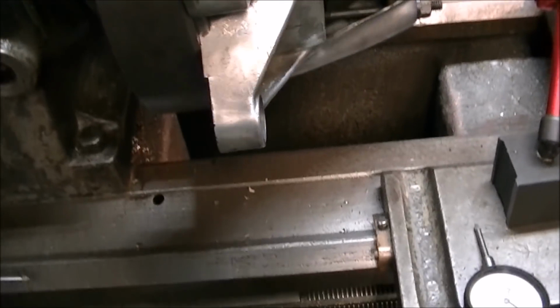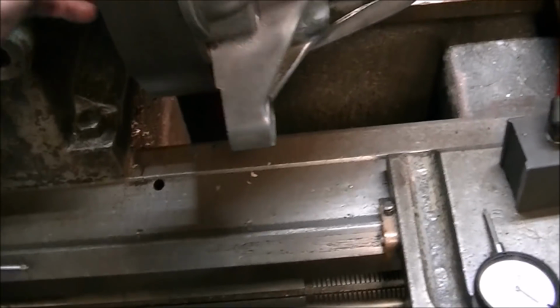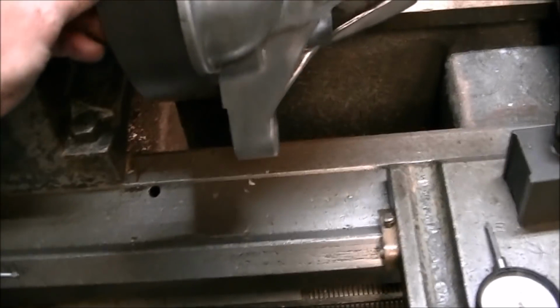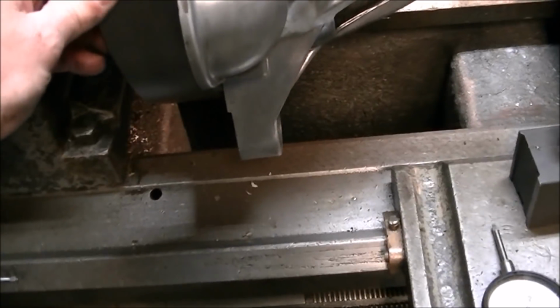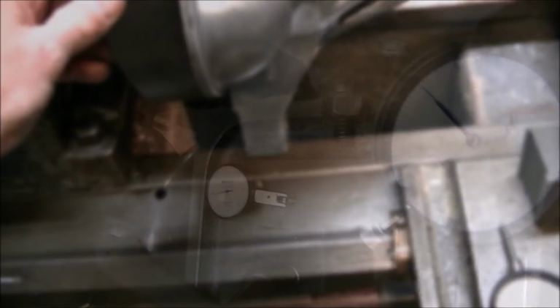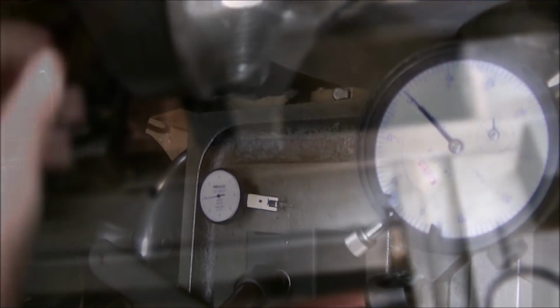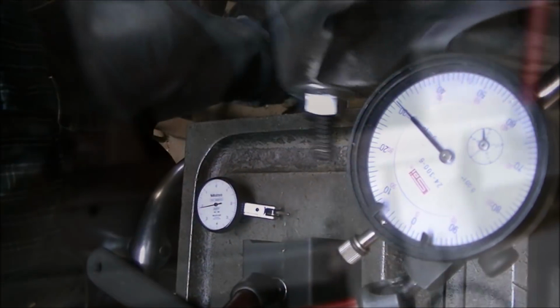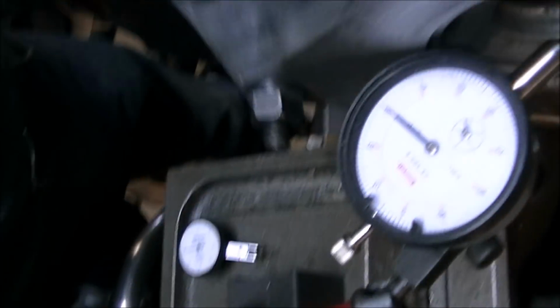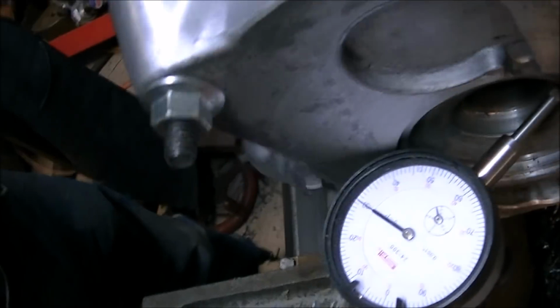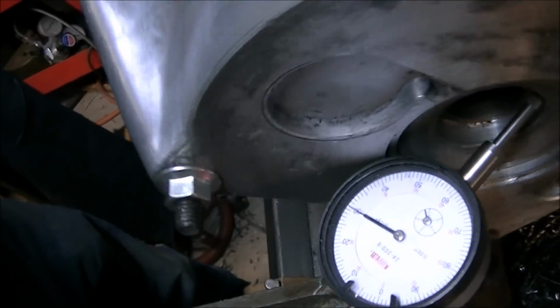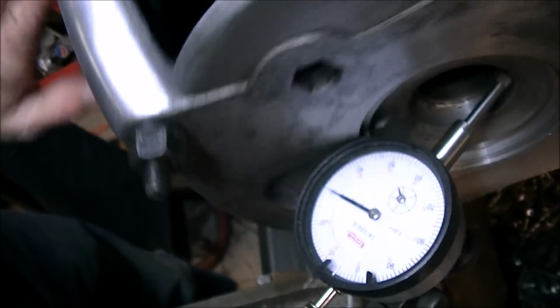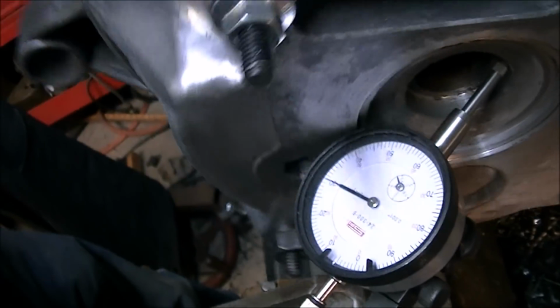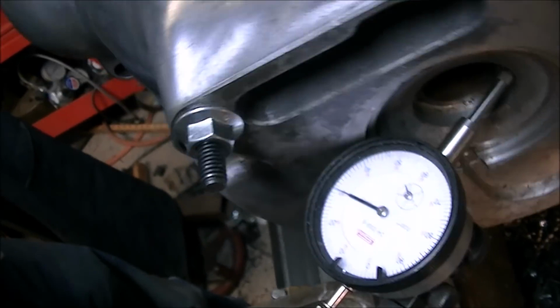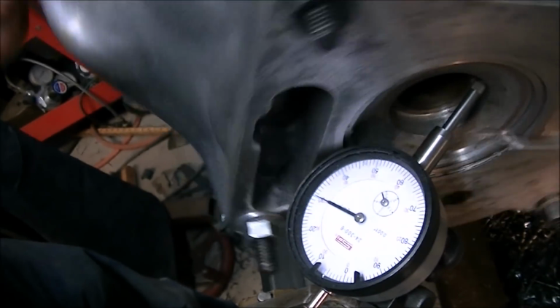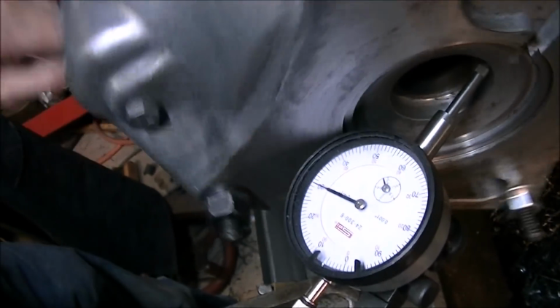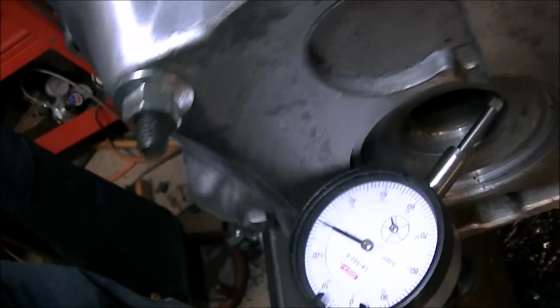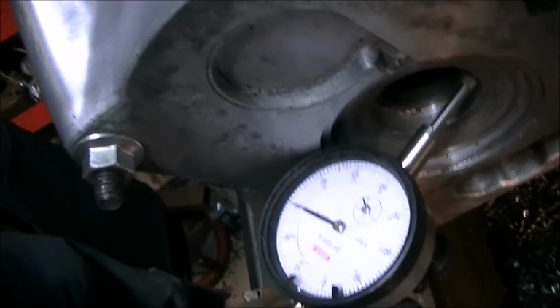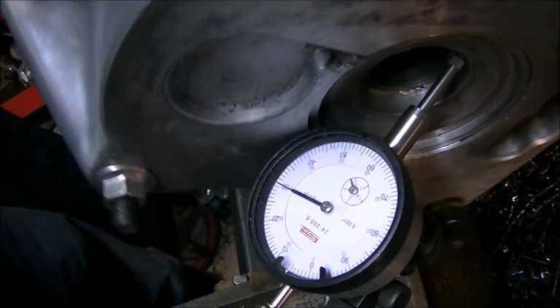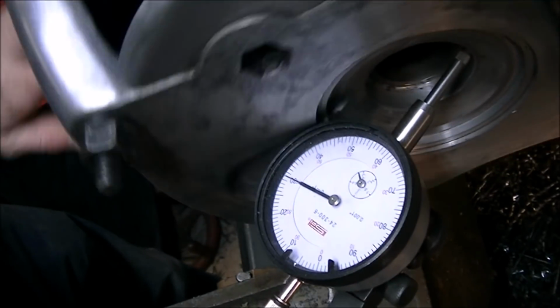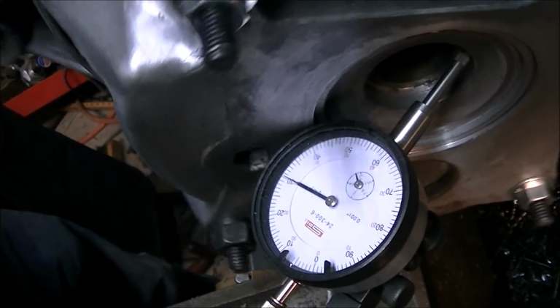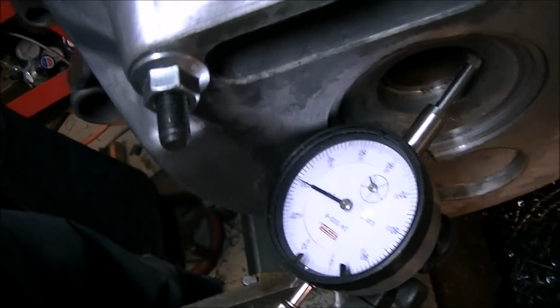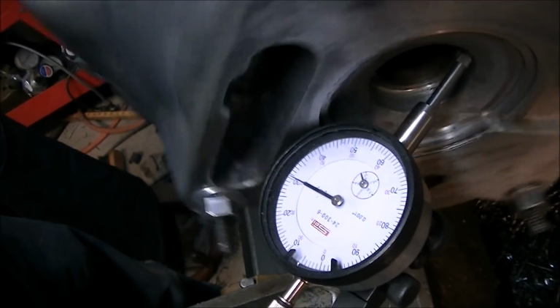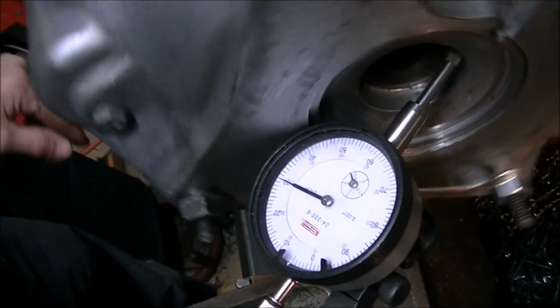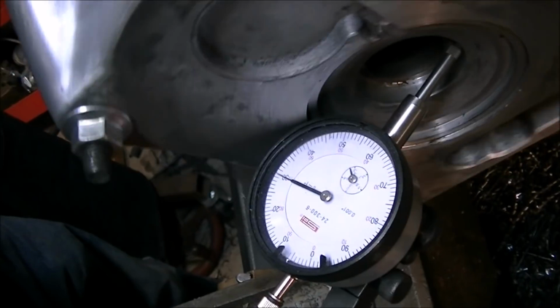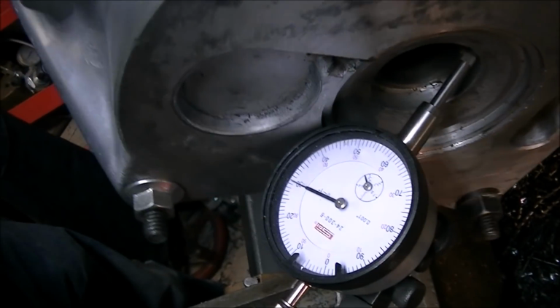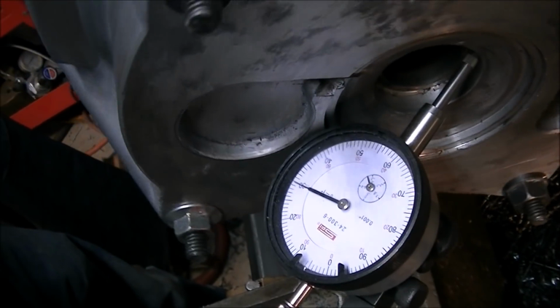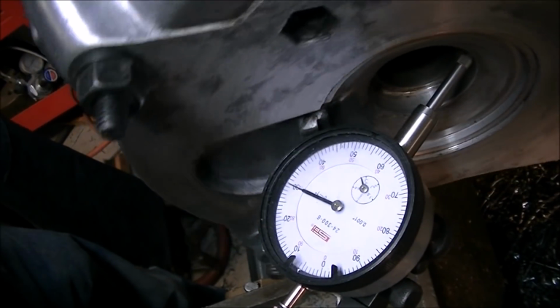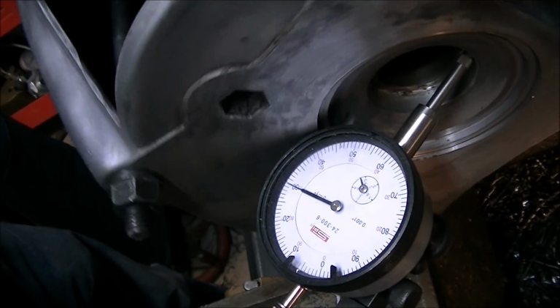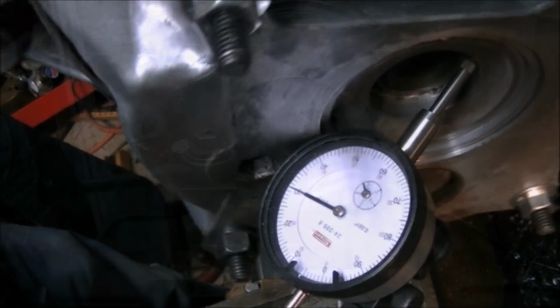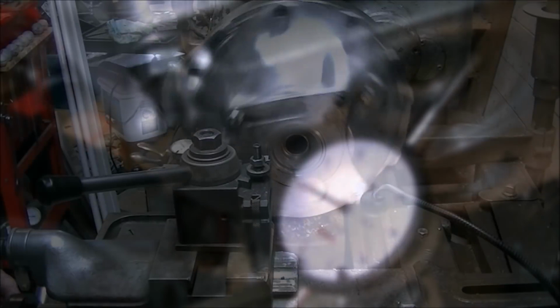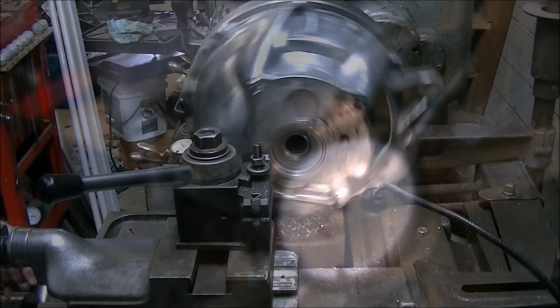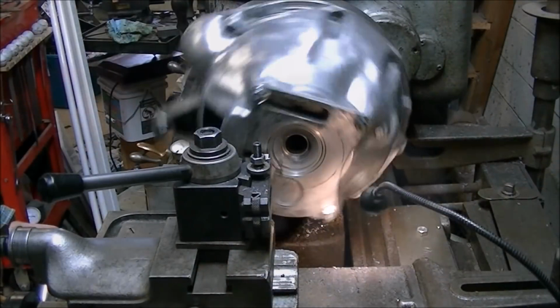The other thing I had to worry about was the clearance of the bell housing, making sure it cleared the lathe. It's a nice thing to have a lathe that swings 18 inches so you can get something like that on it. After working on the bell housing for a bit, I got it to run within a couple thousandths.